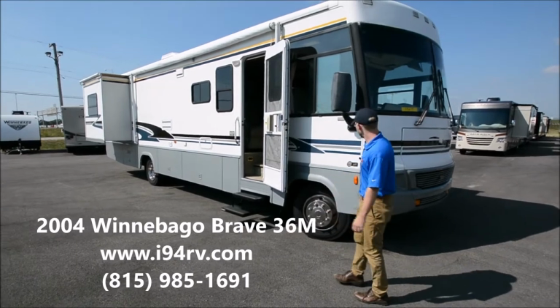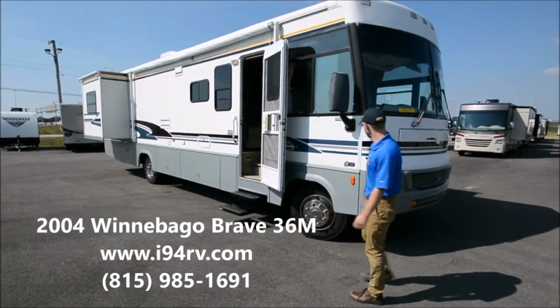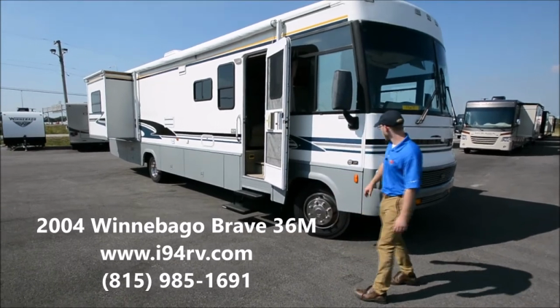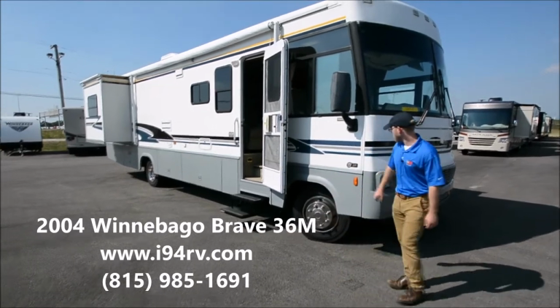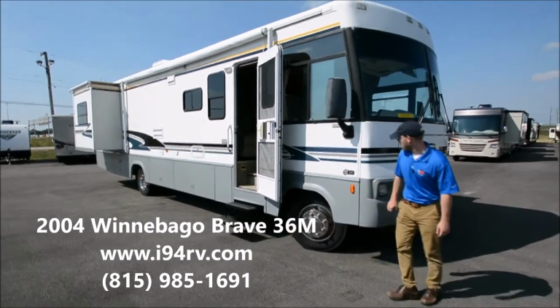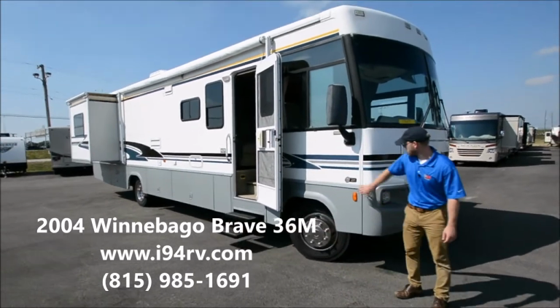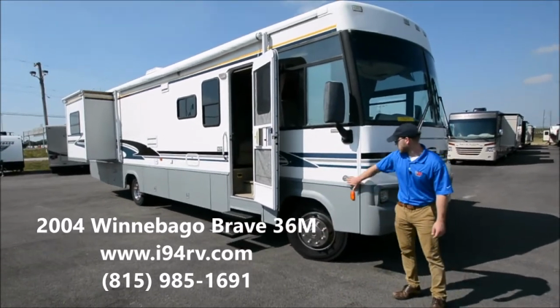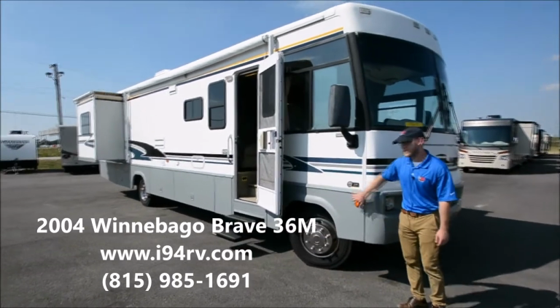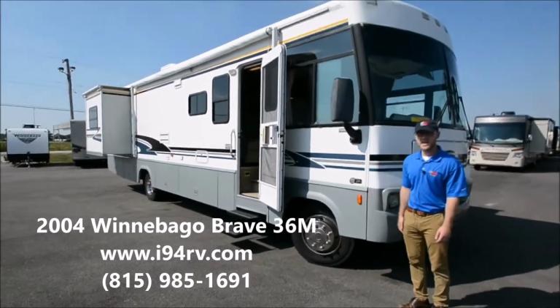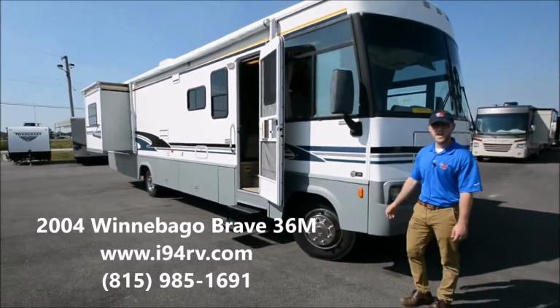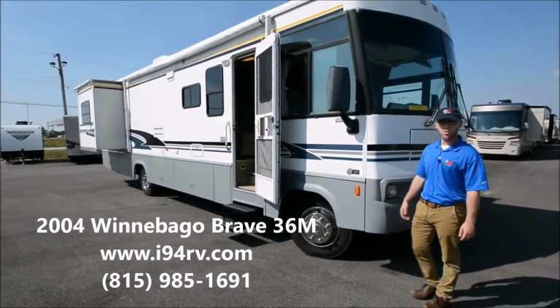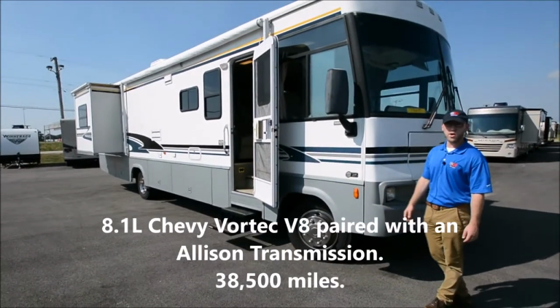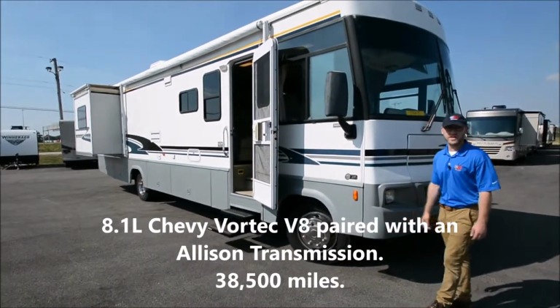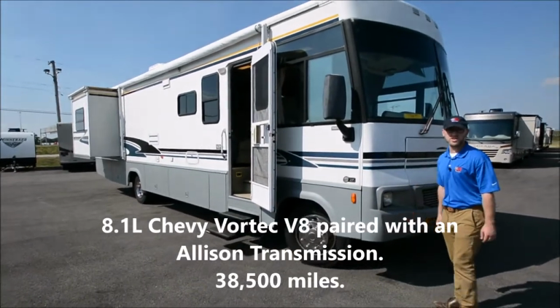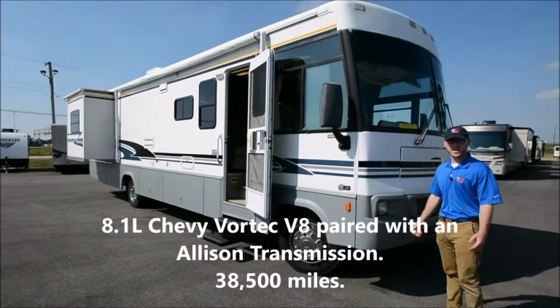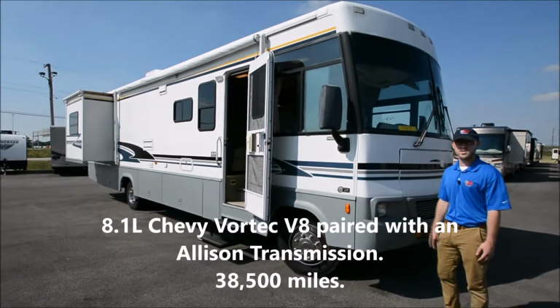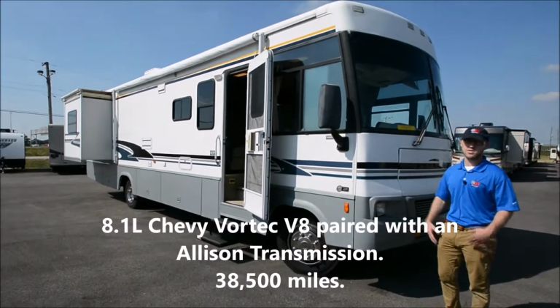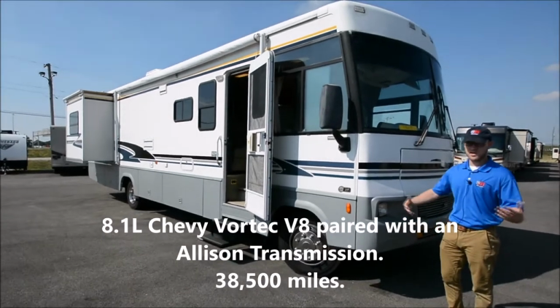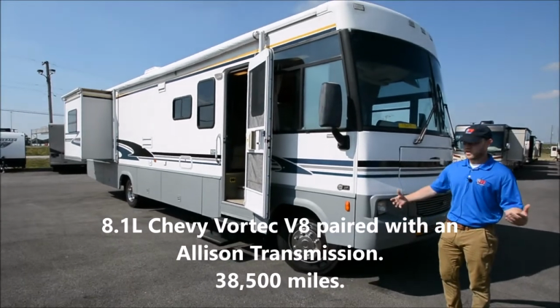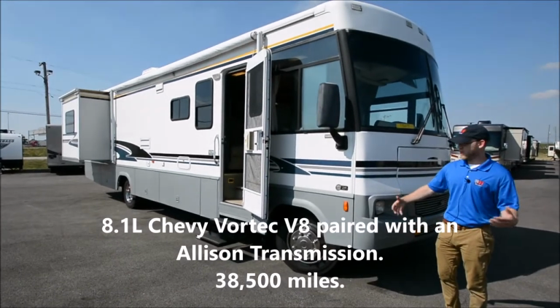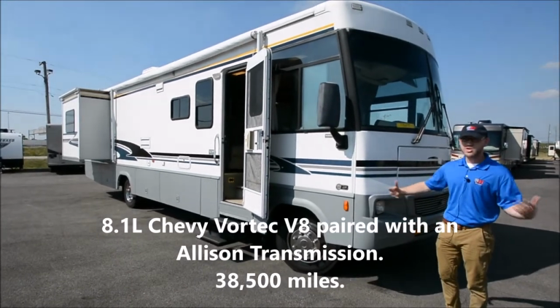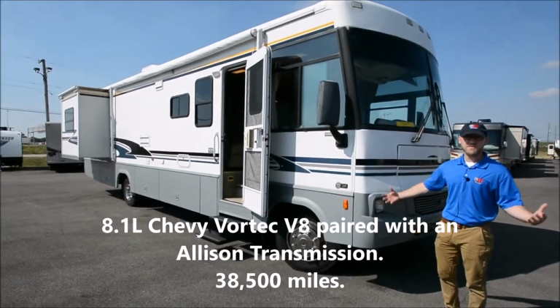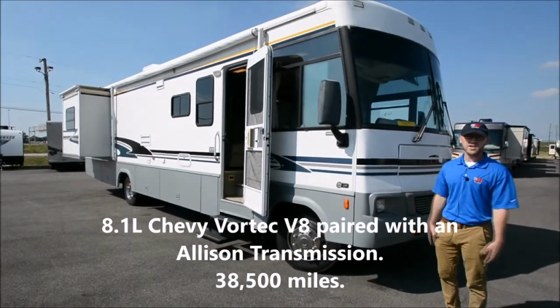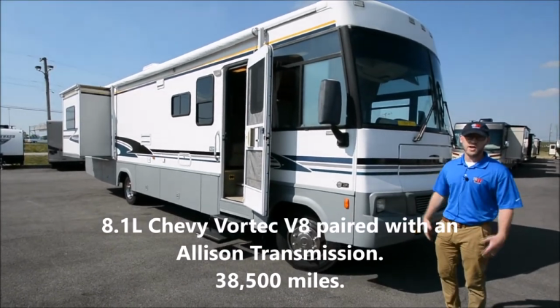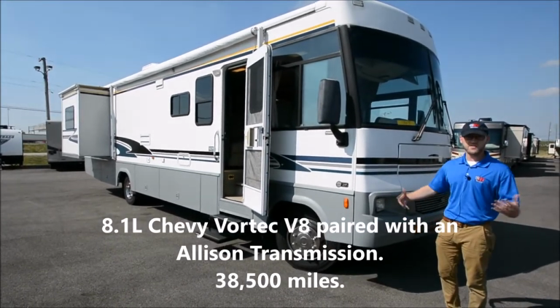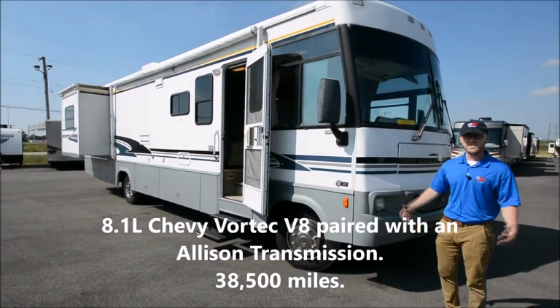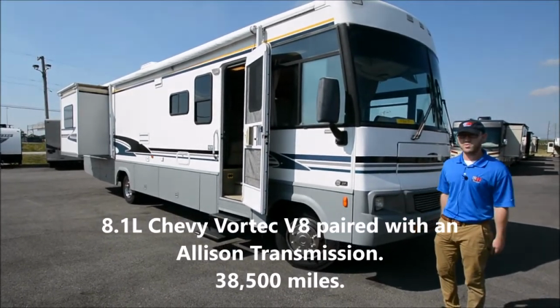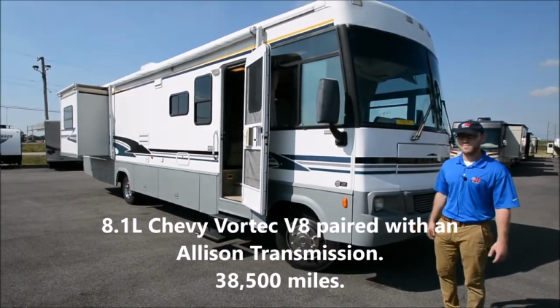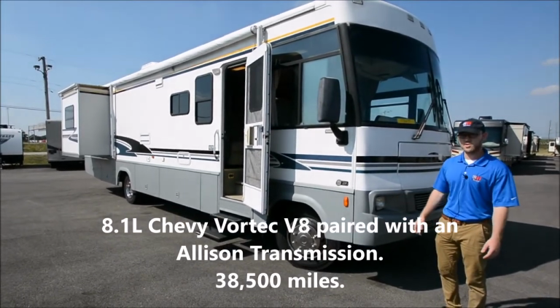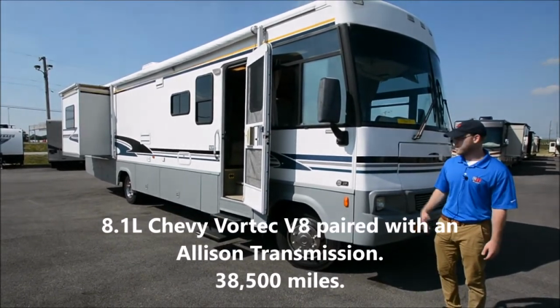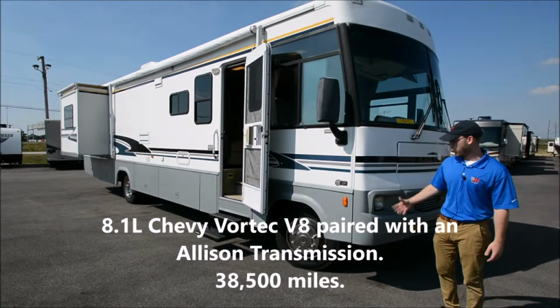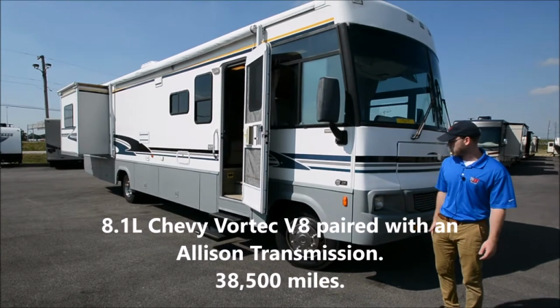This motorhome is on a Workhorse chassis. It's got an 8.1 liter Chevy engine — an engine you can't find new. I know it's very desirable and a lot of people are looking for it used.